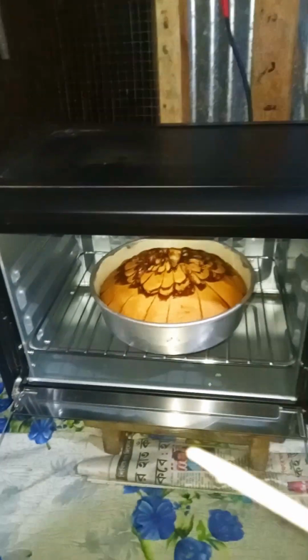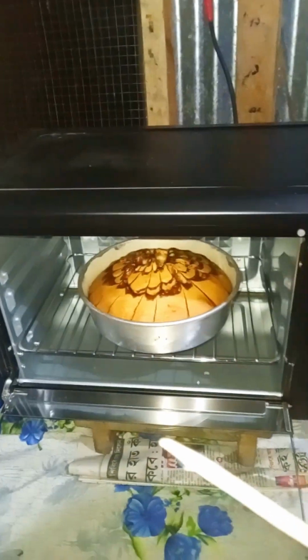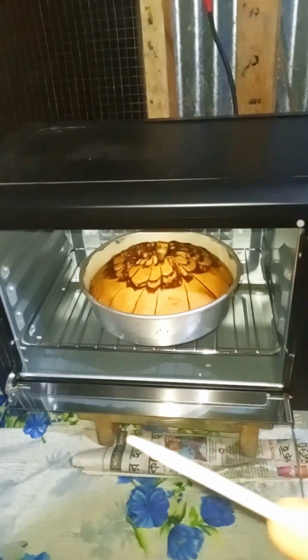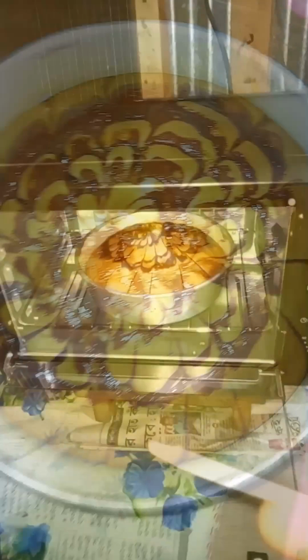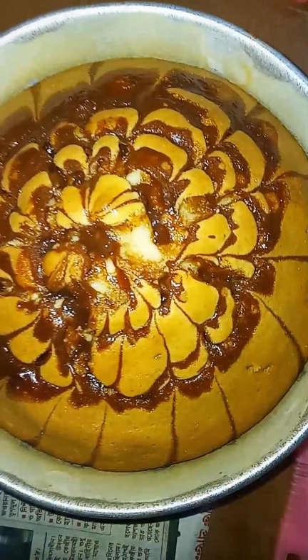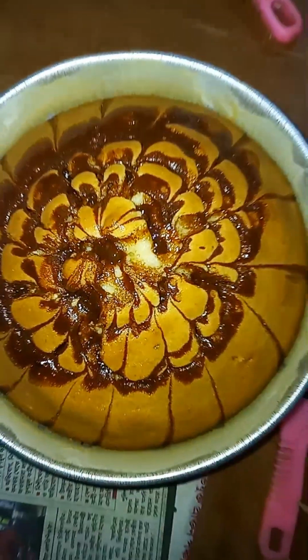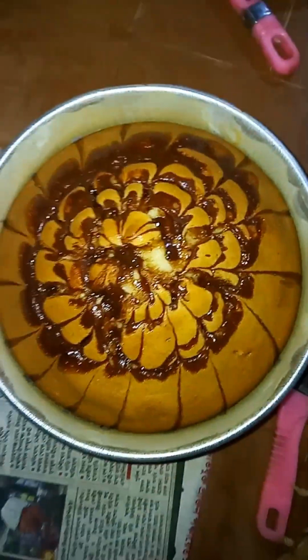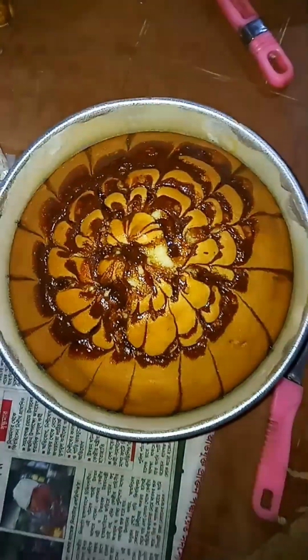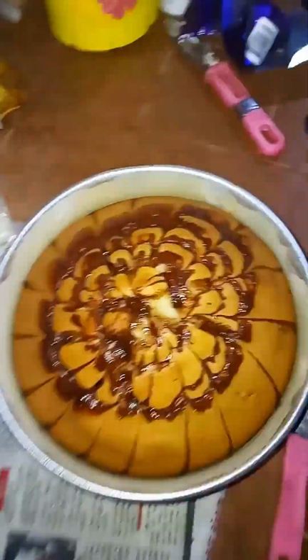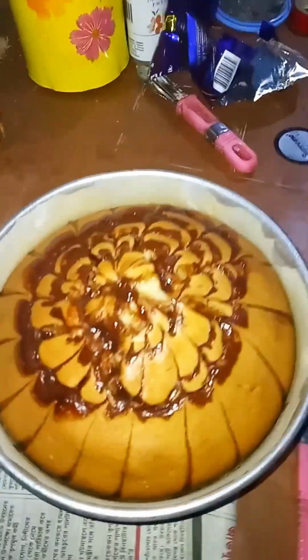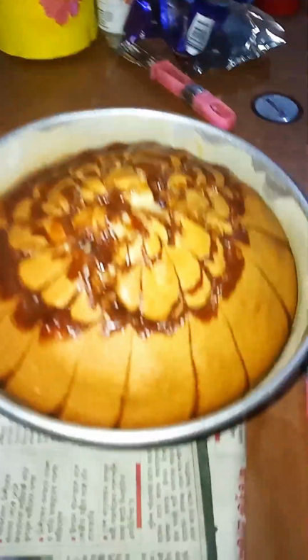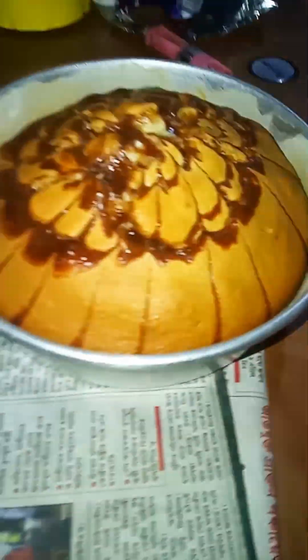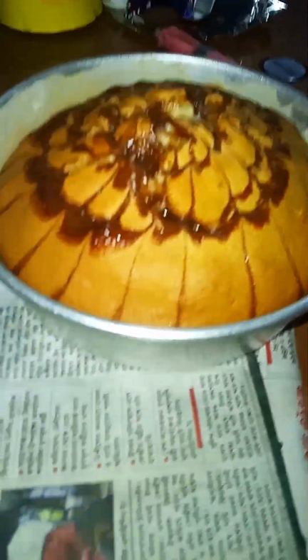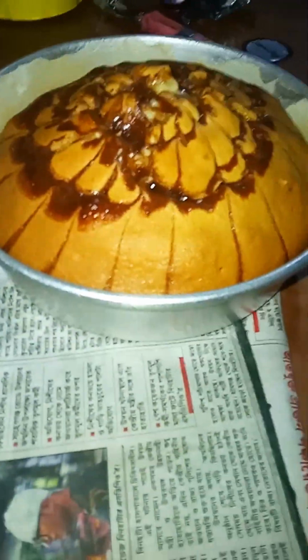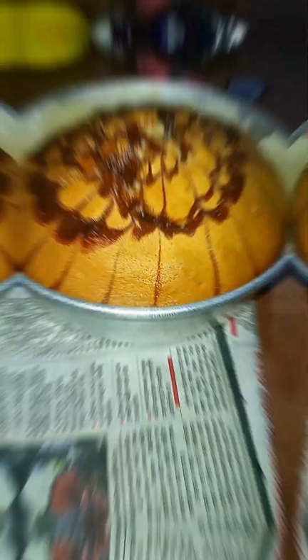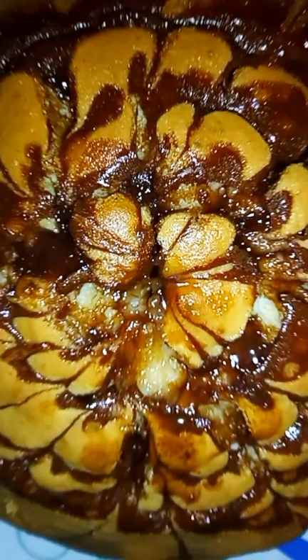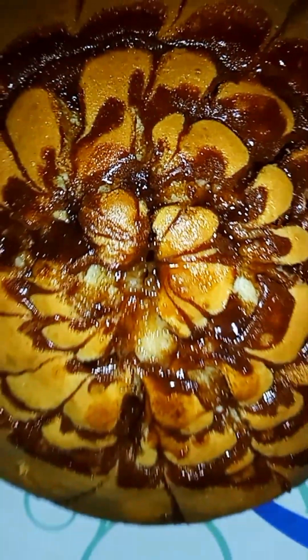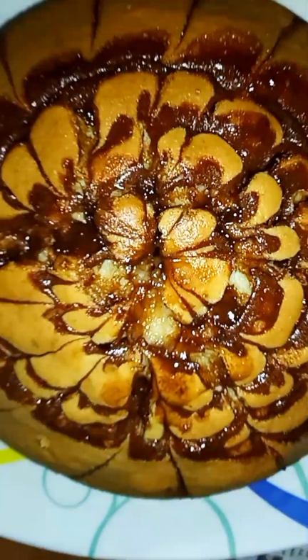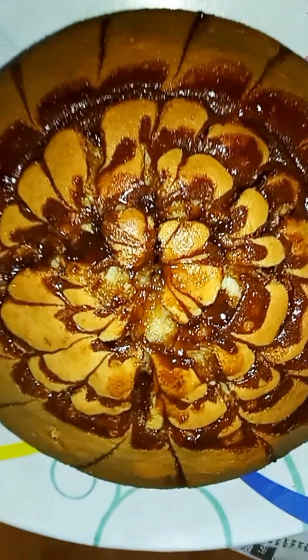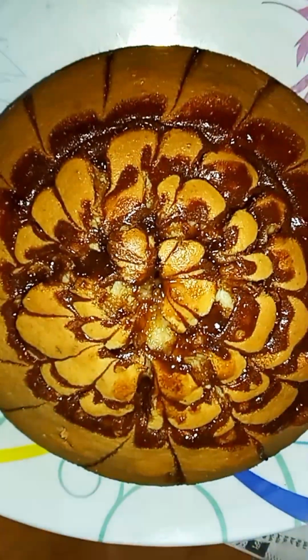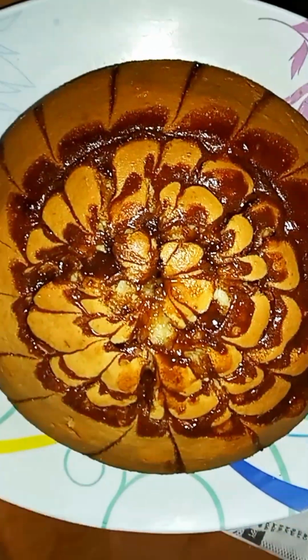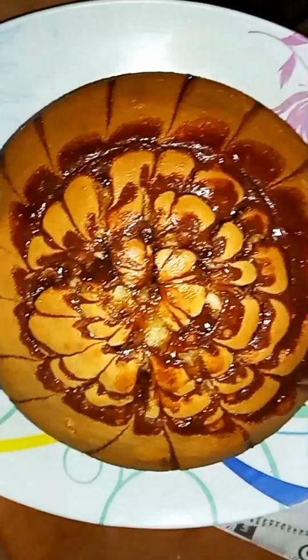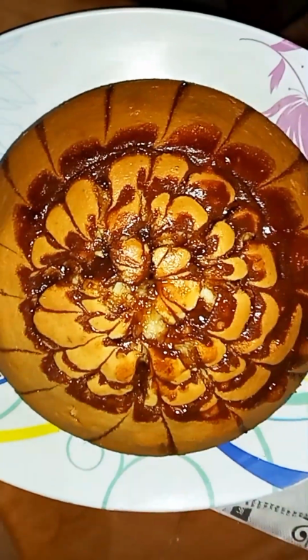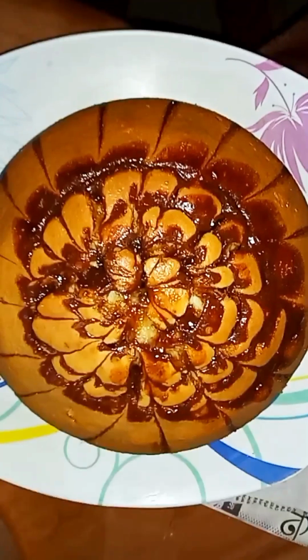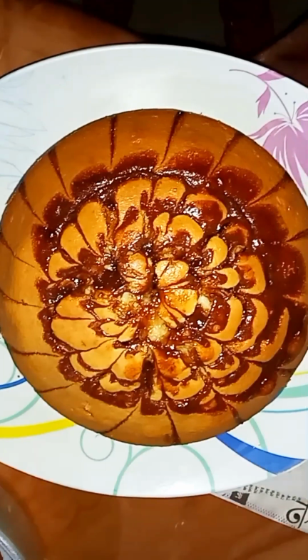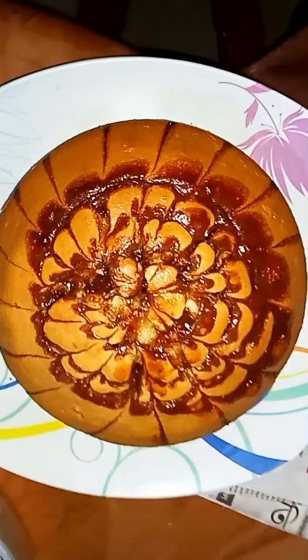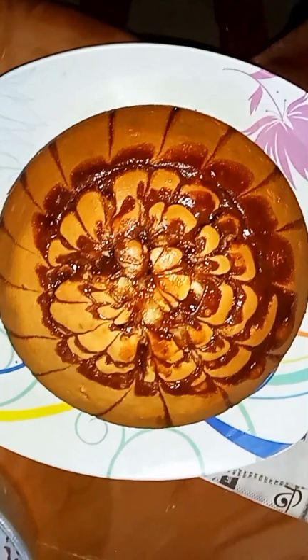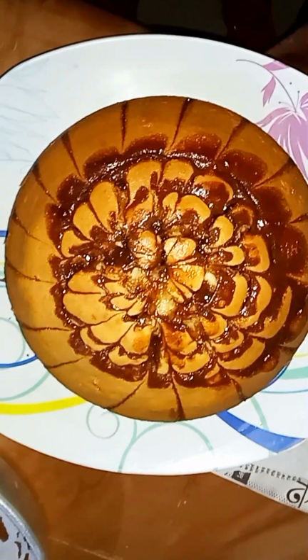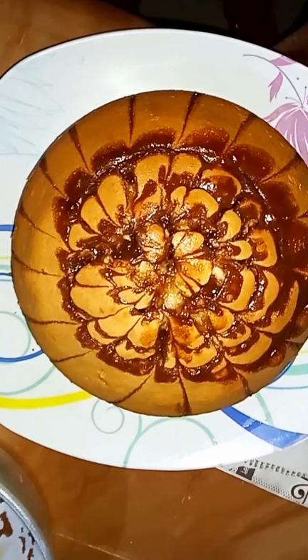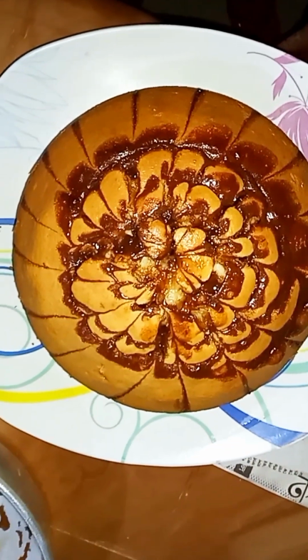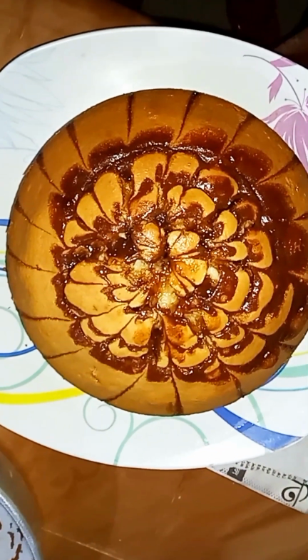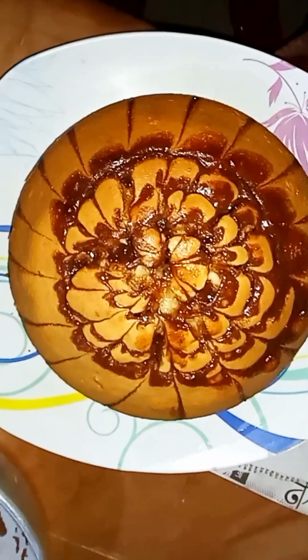You can check it in 5 minutes. We have to bake for a total of 35 minutes. This is the final look. It is very beautiful.